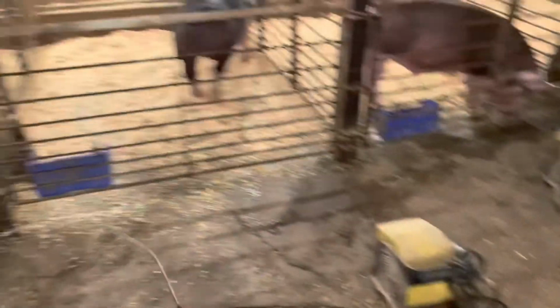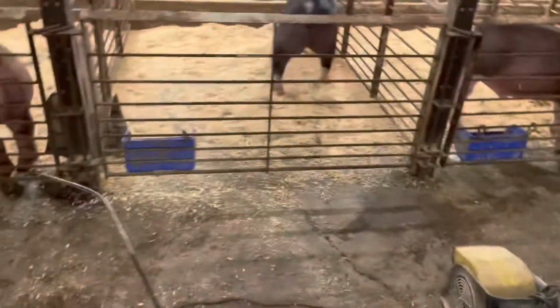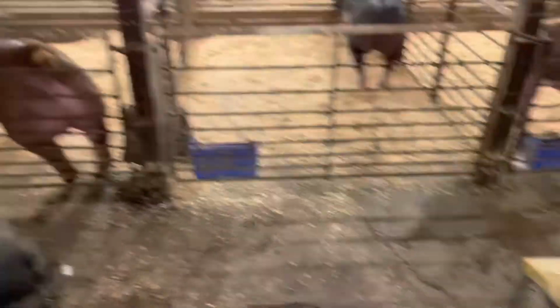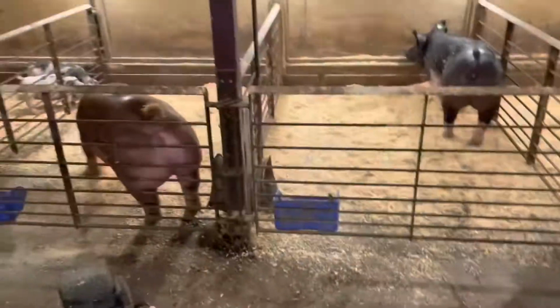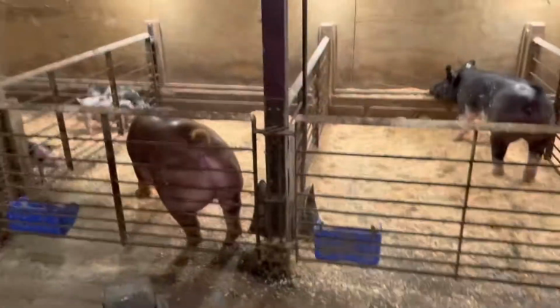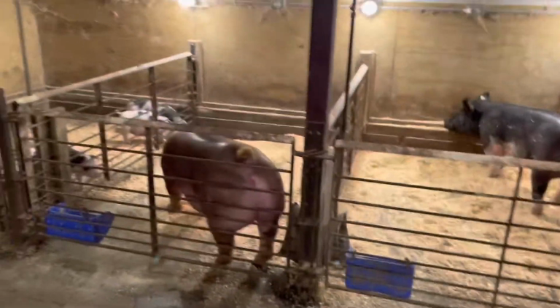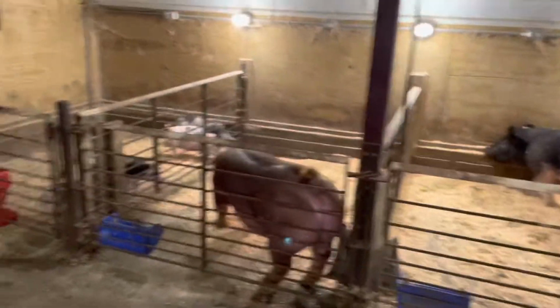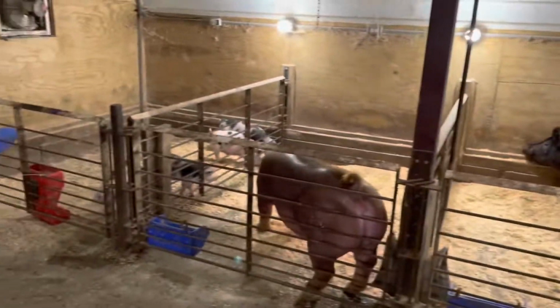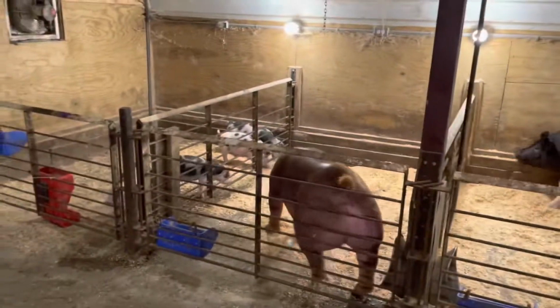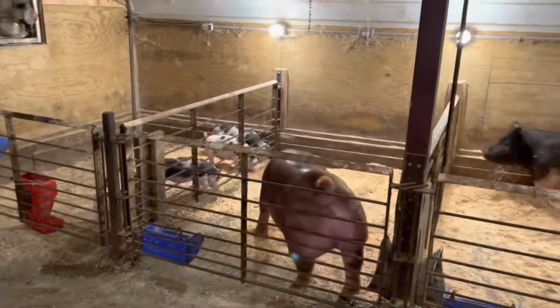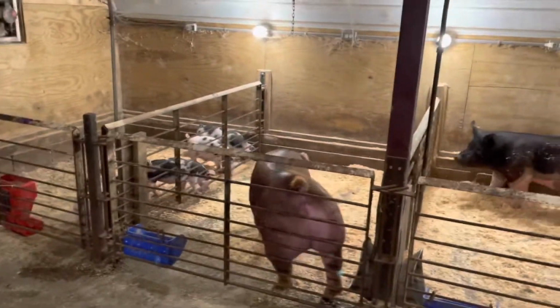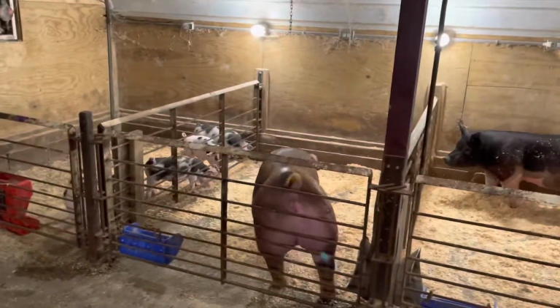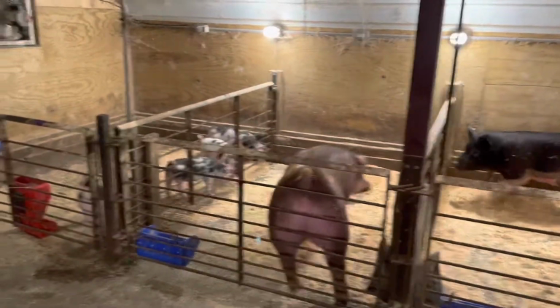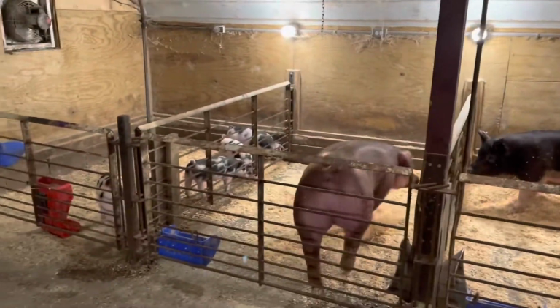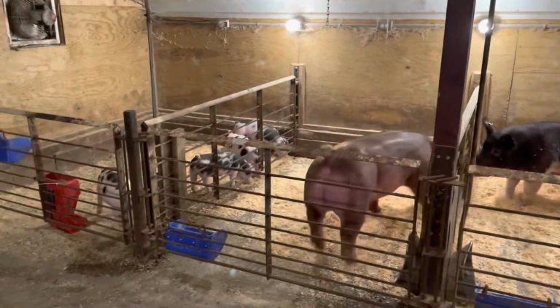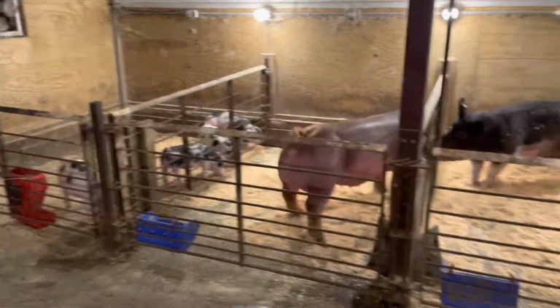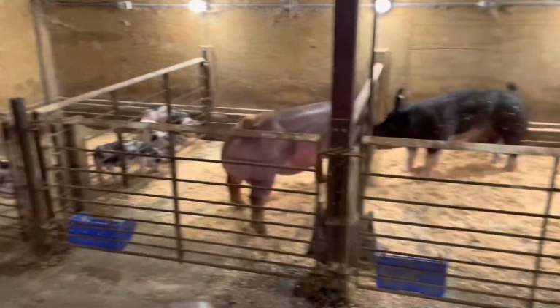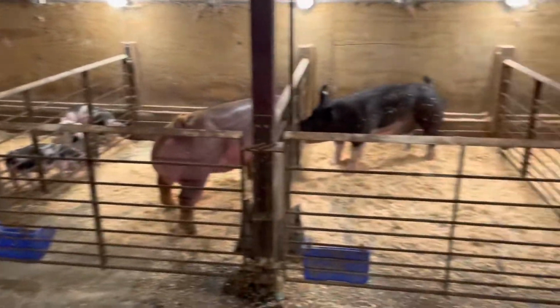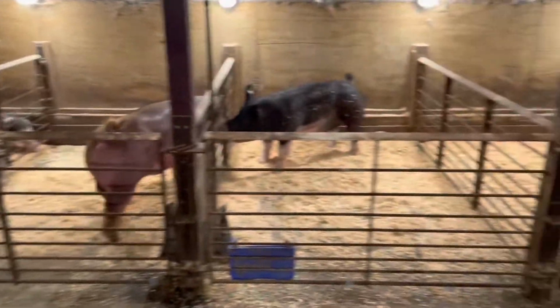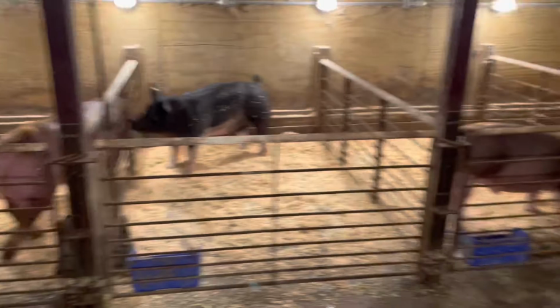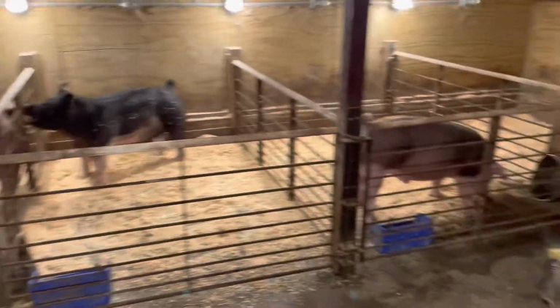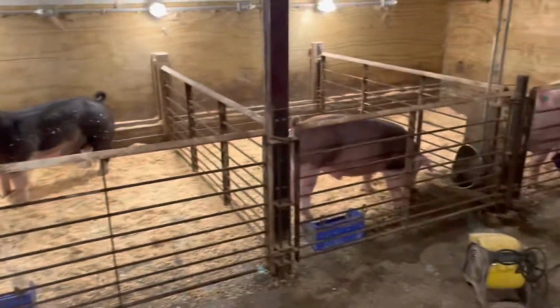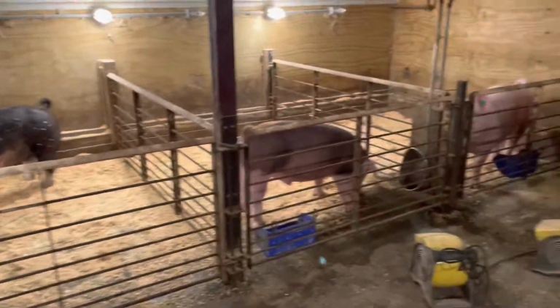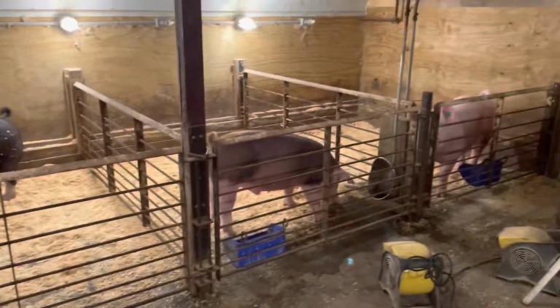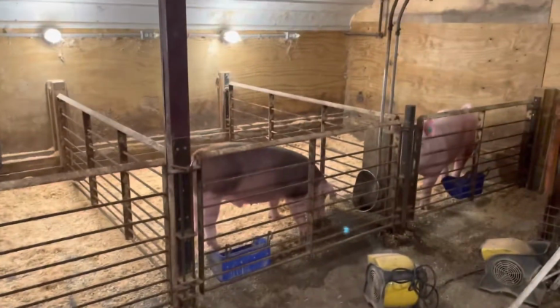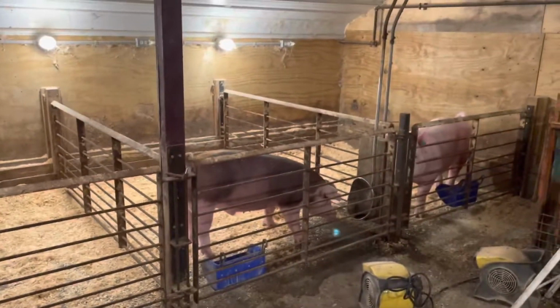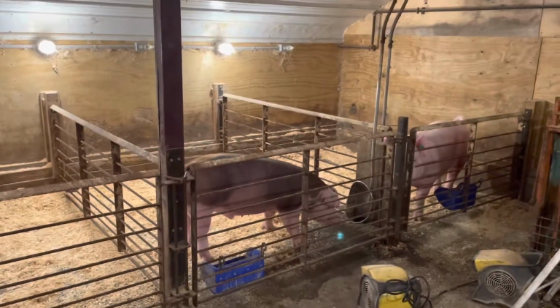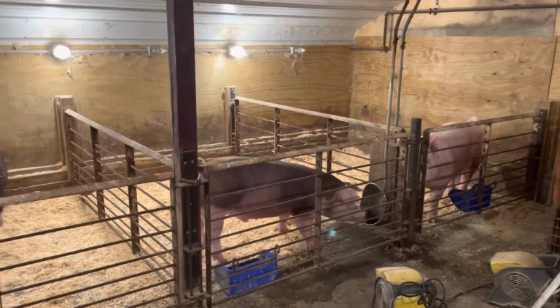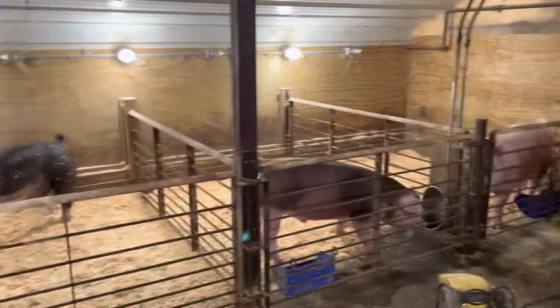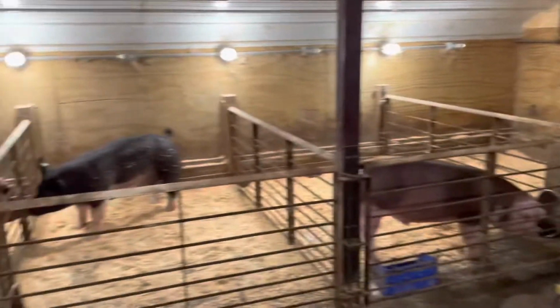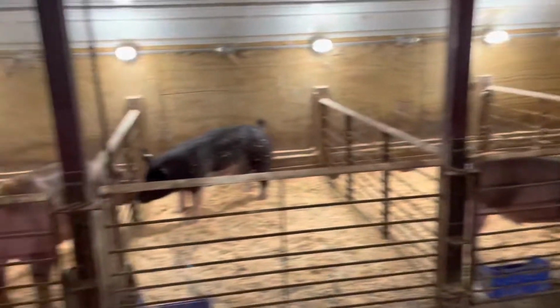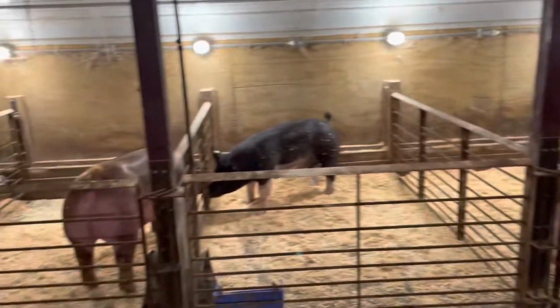Yeah, just got done cleaning their pens. So all of them are nice and clean. All of them got clean bedding. Should last for a day or so.